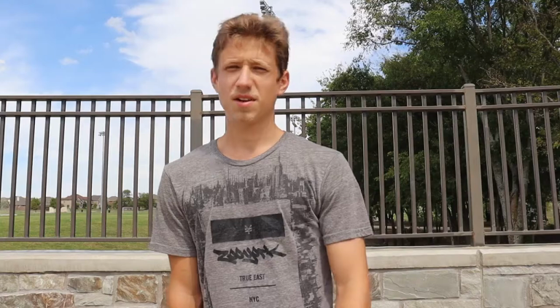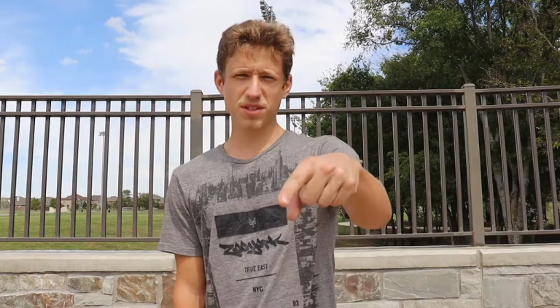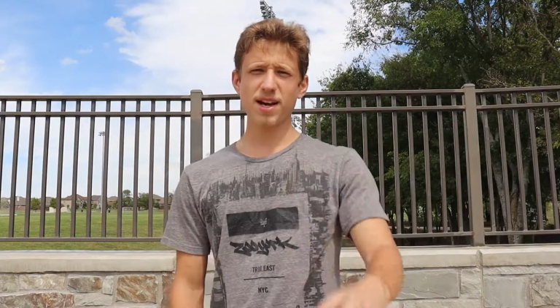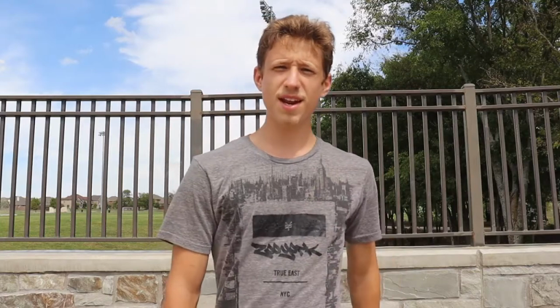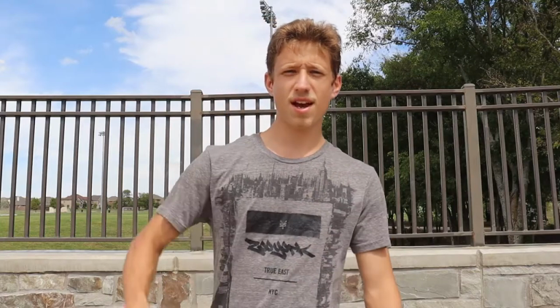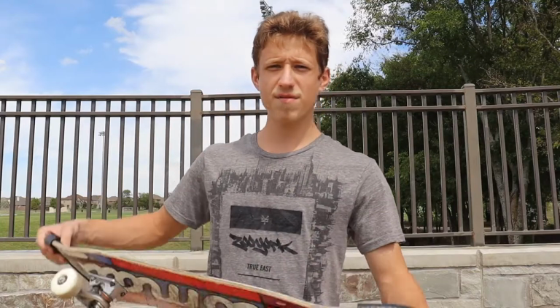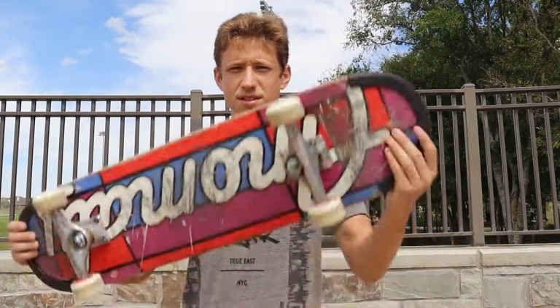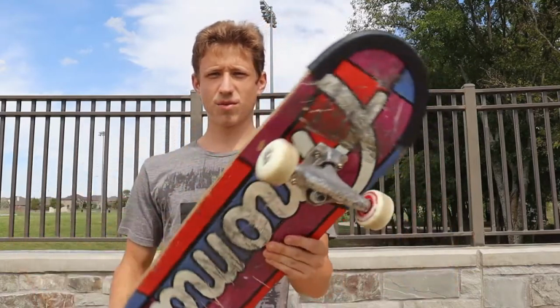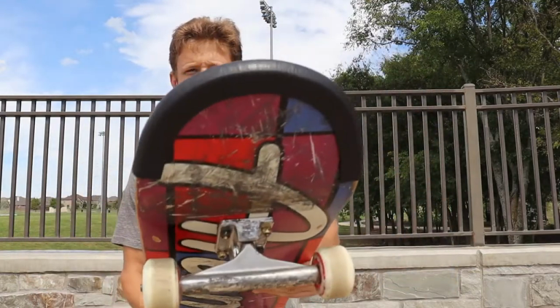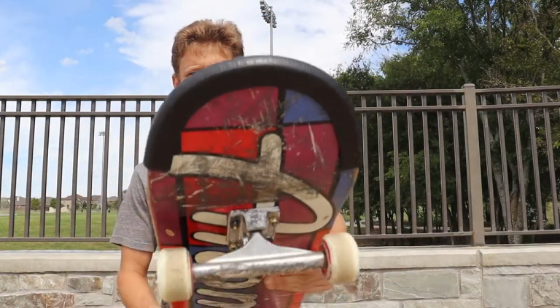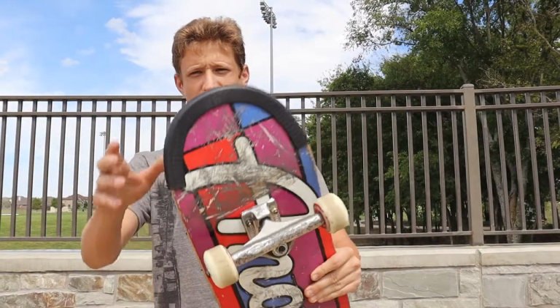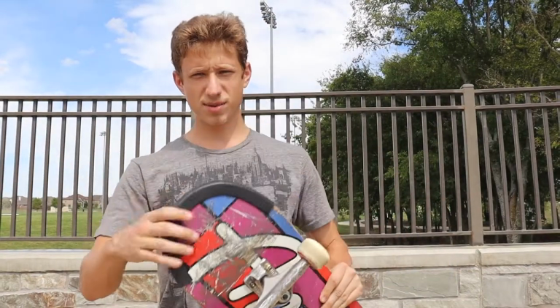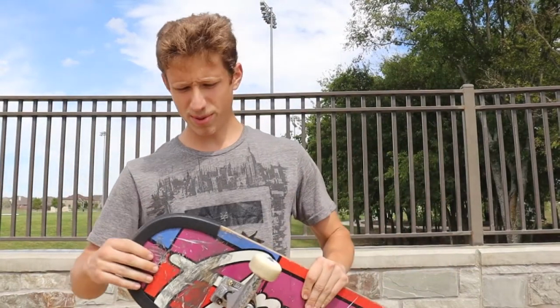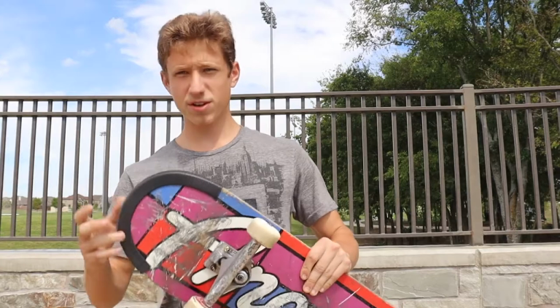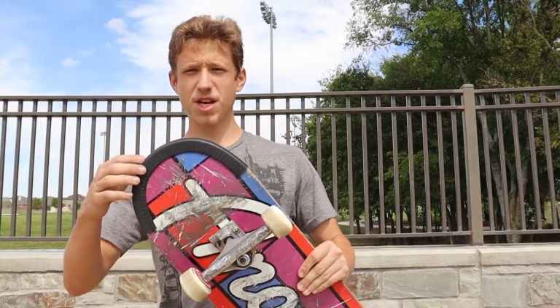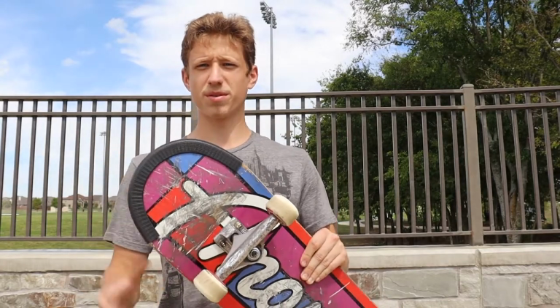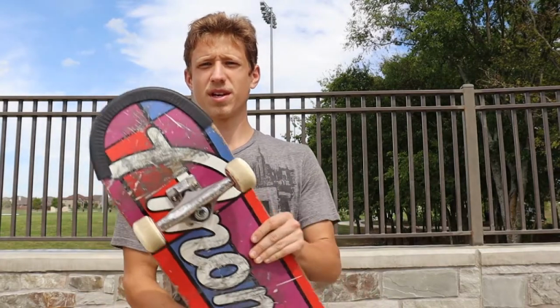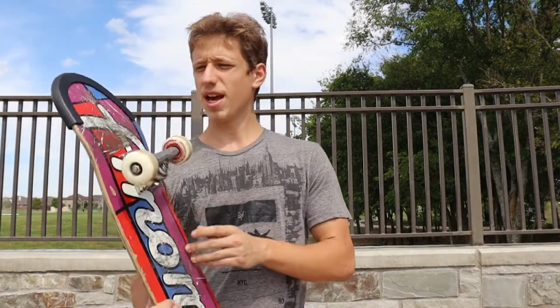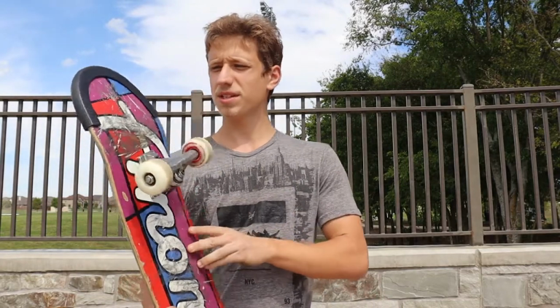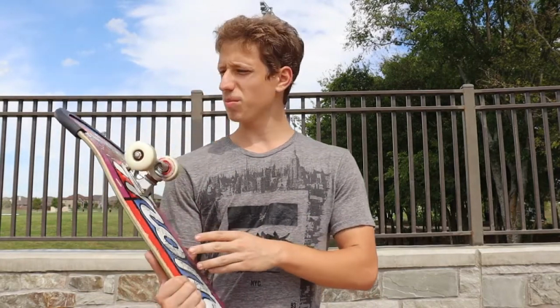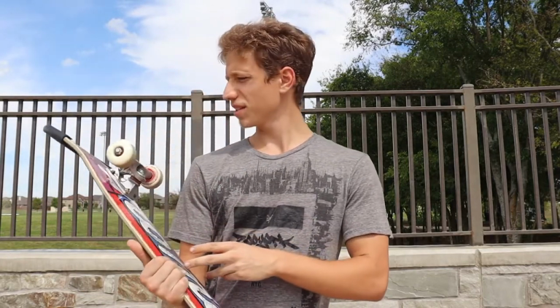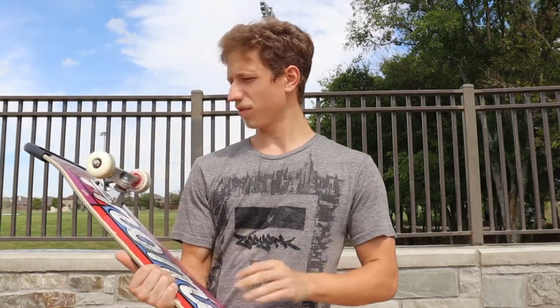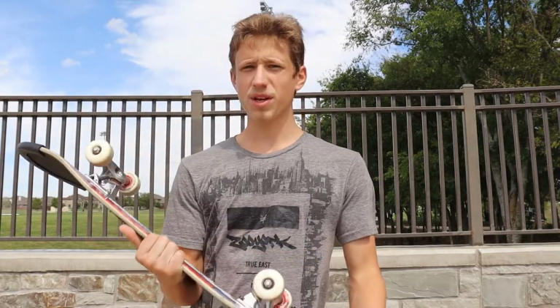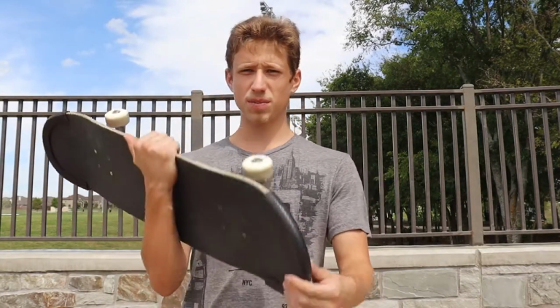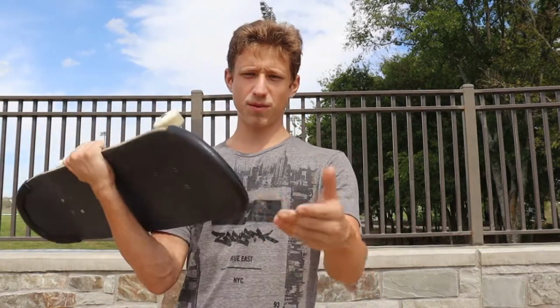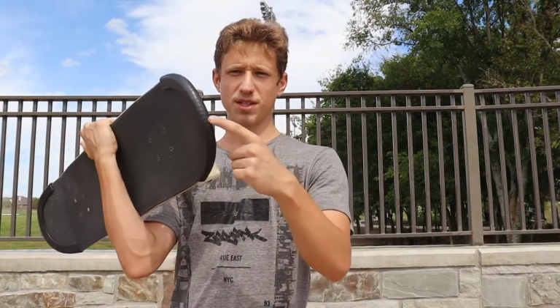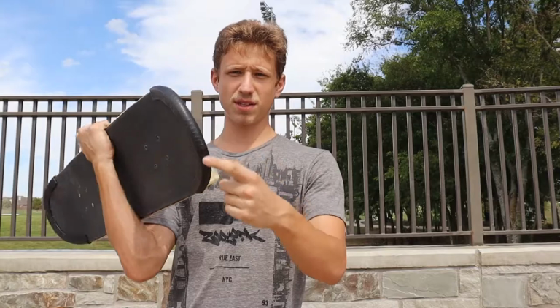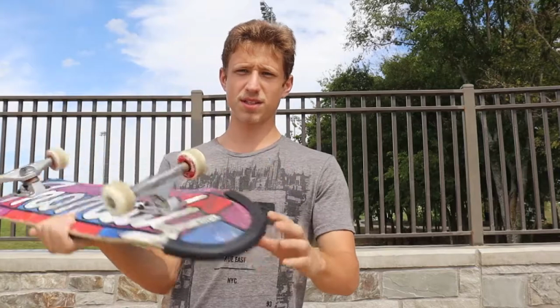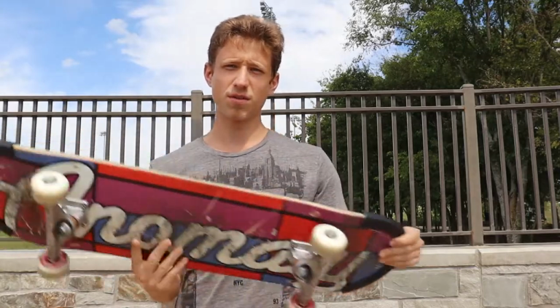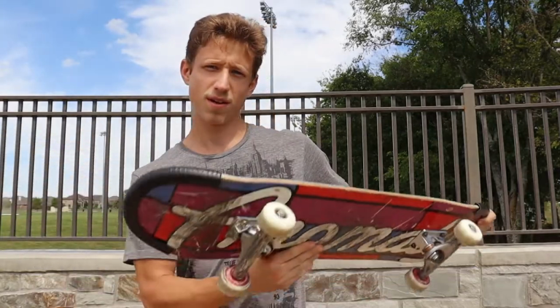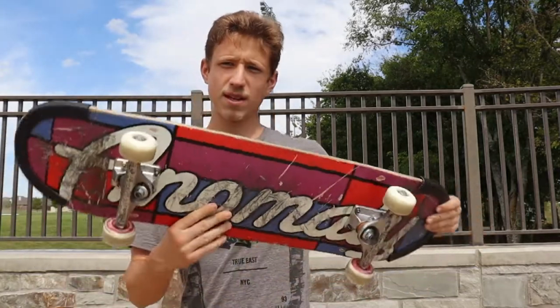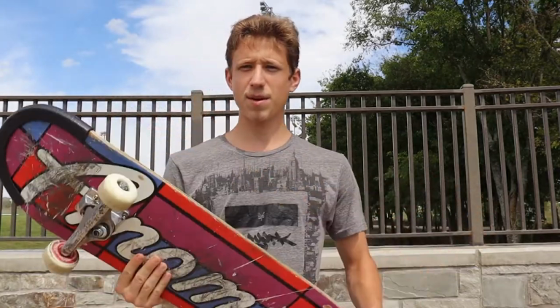Alright, what's up guys? Today I have this, which is a bumper for your skateboard. And basically it protects it from getting chipped if it runs into things — nothing happens.